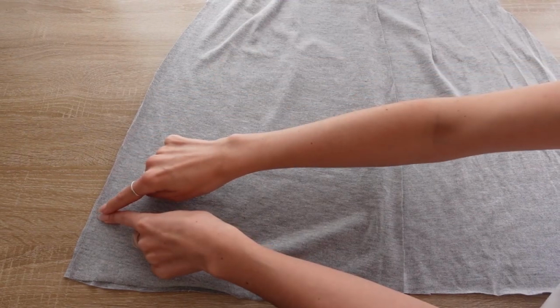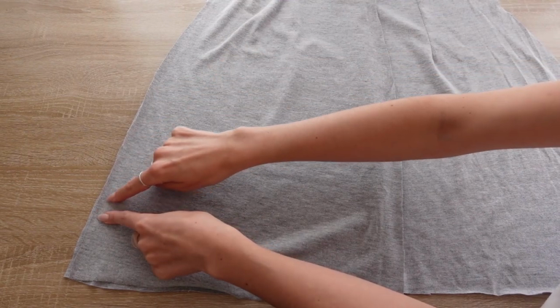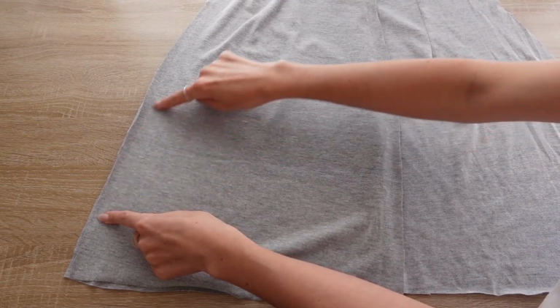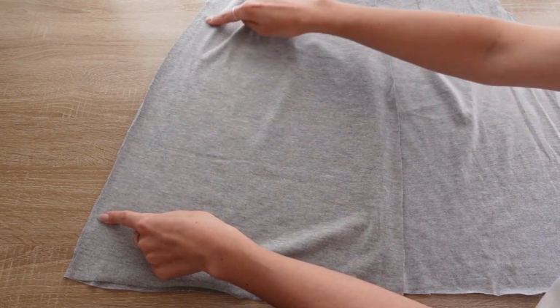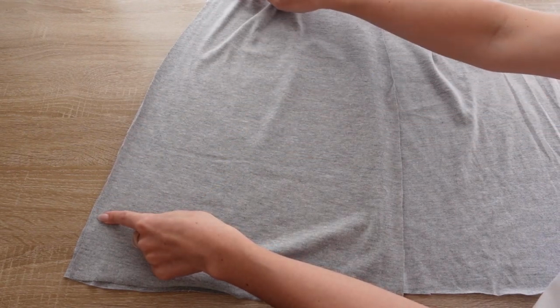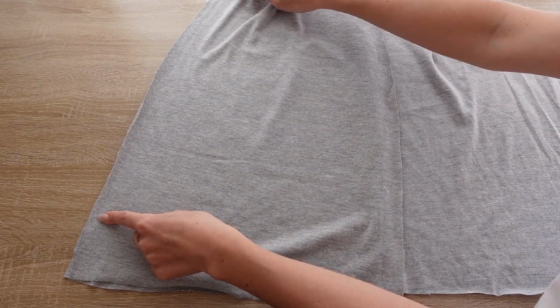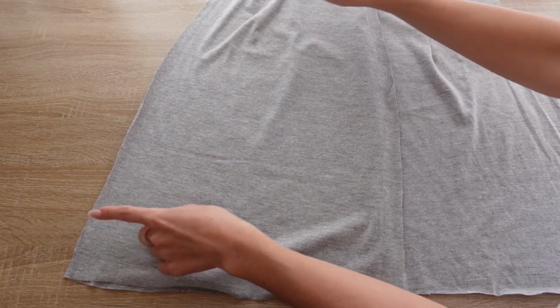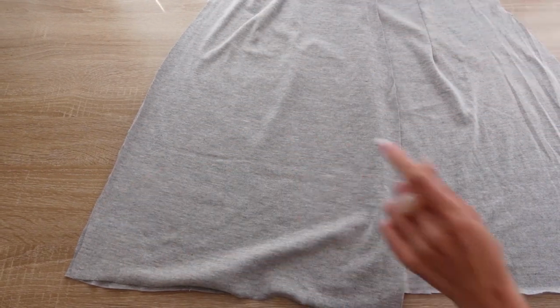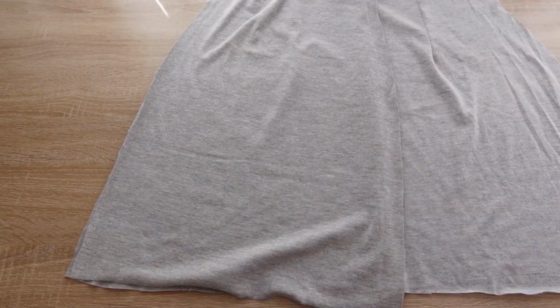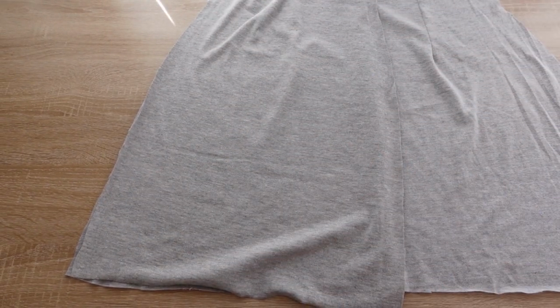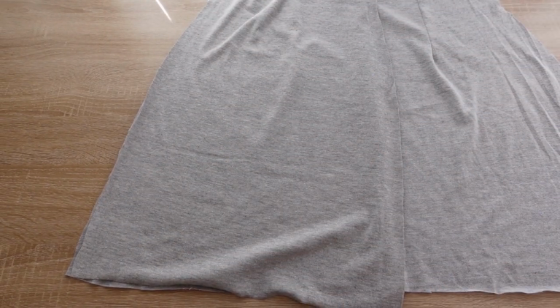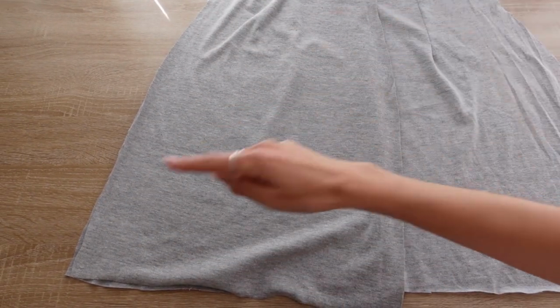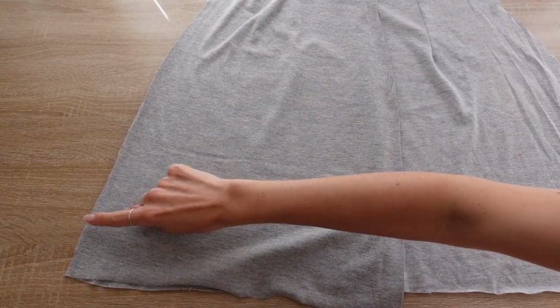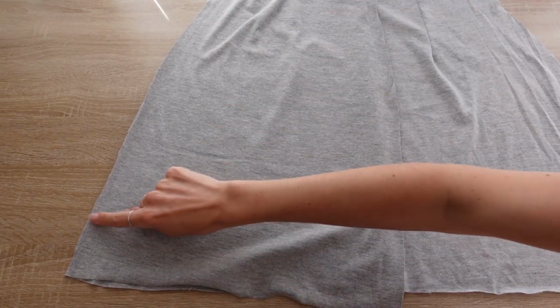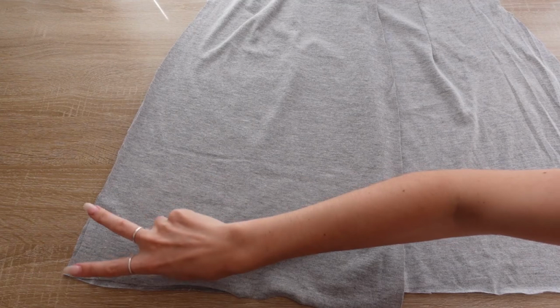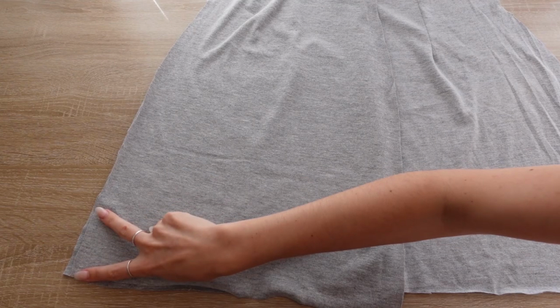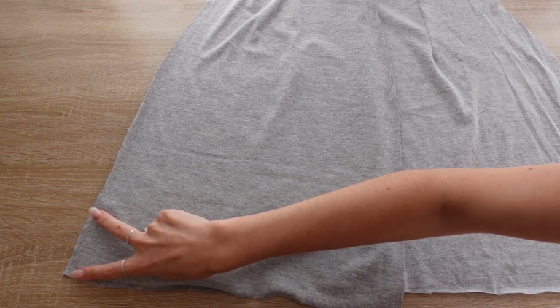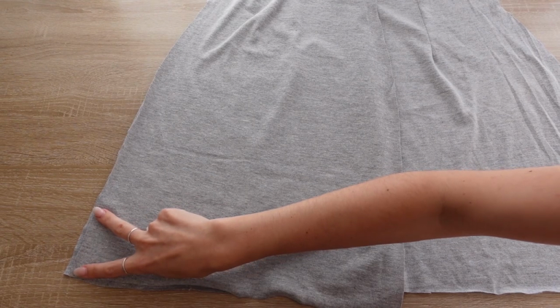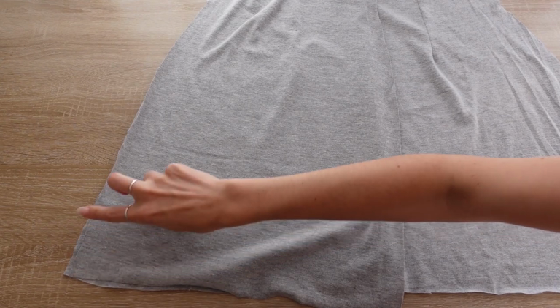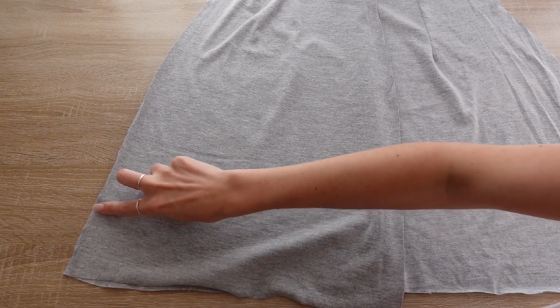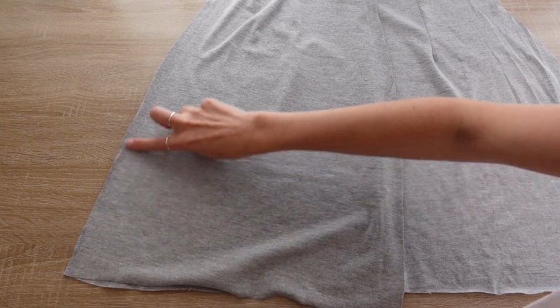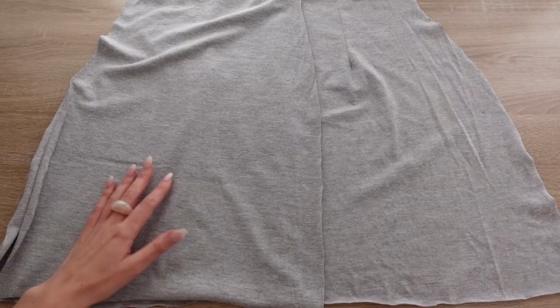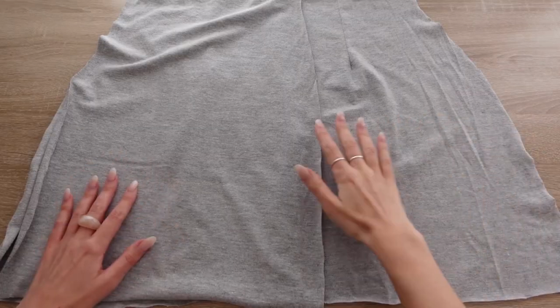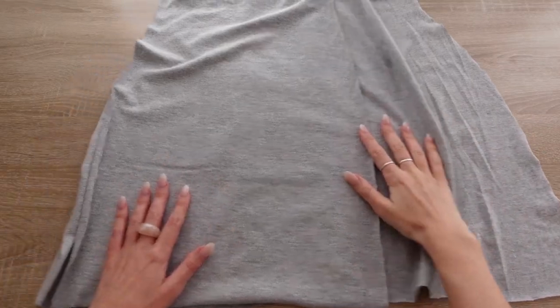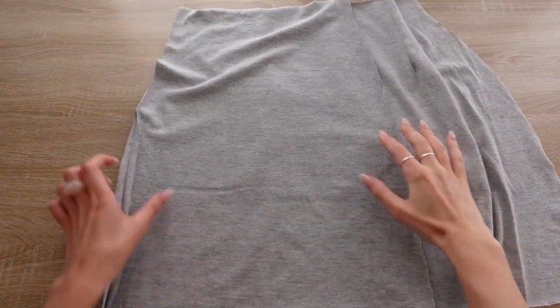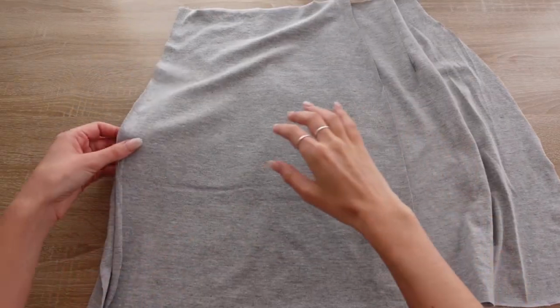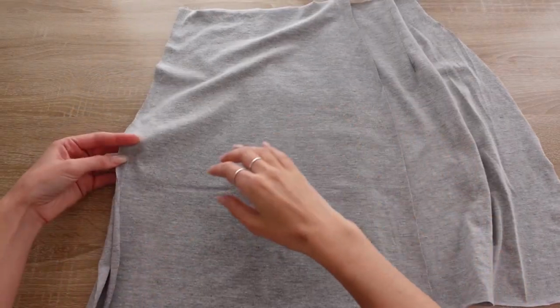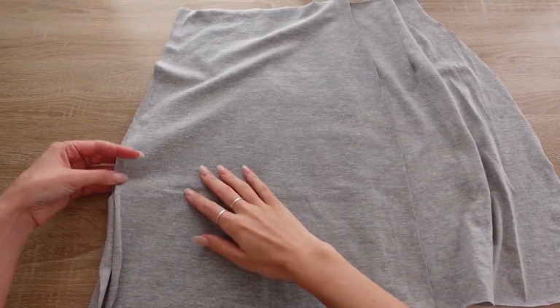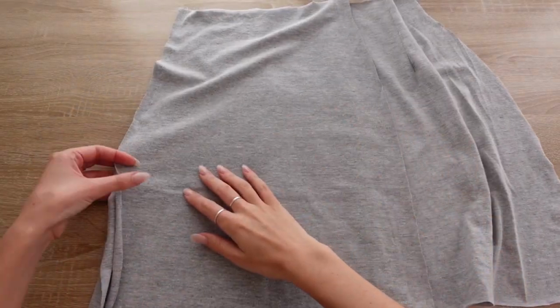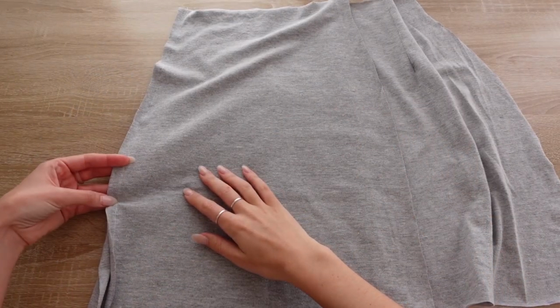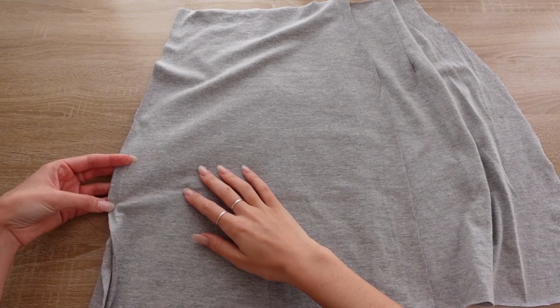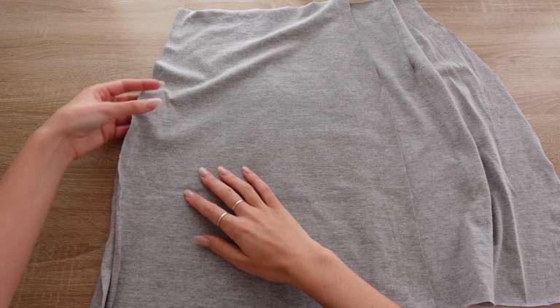To assemble the skirt together, you should now attach the front piece to the back piece up to the point where the slit notches are. For this you can also use a straight stitch.